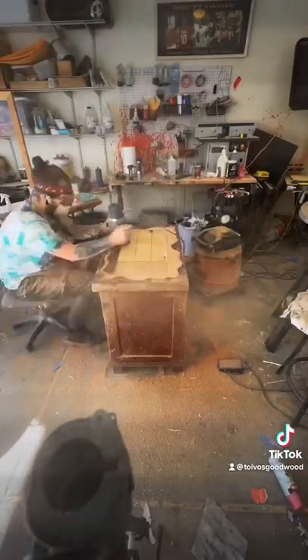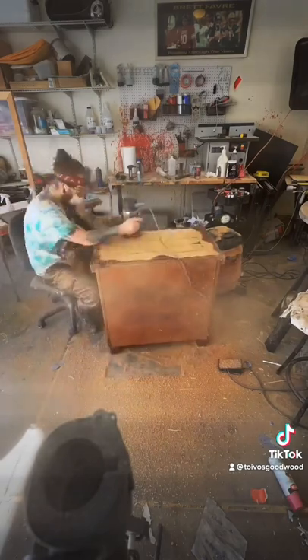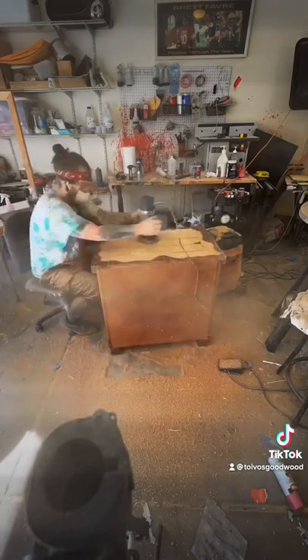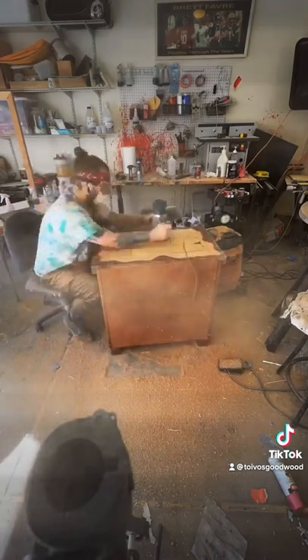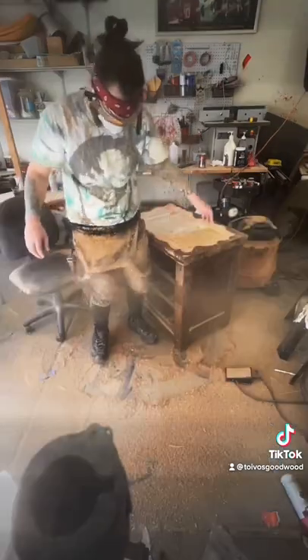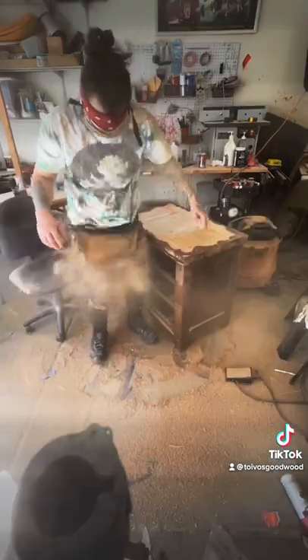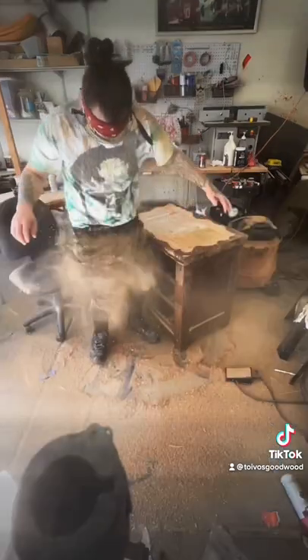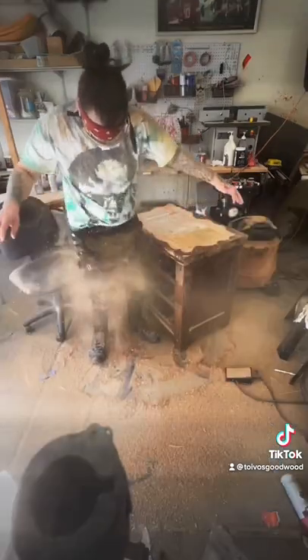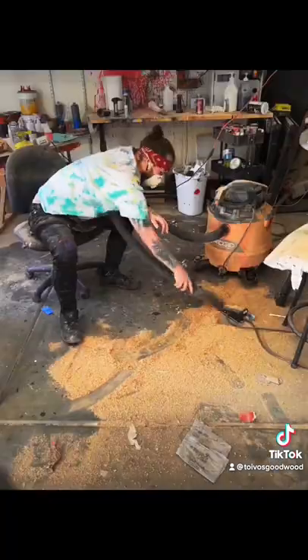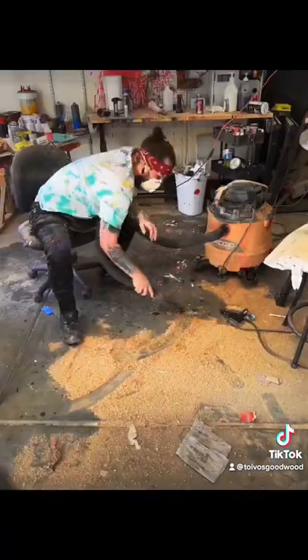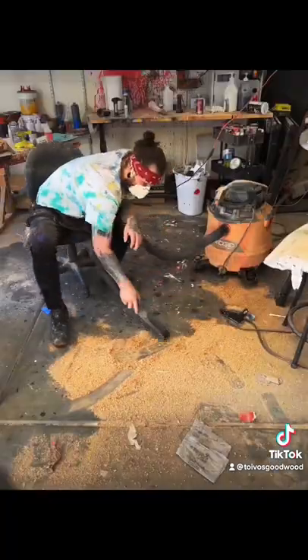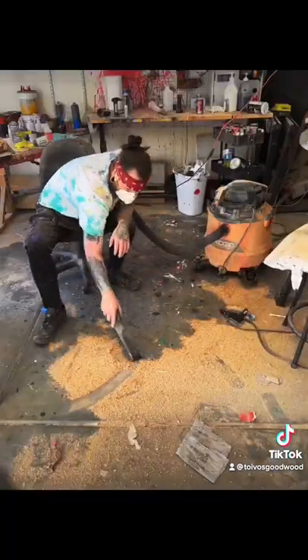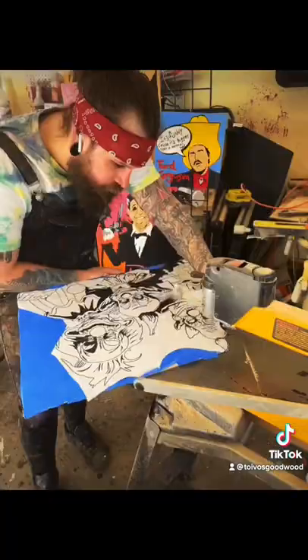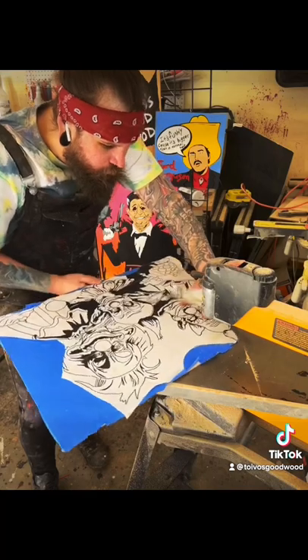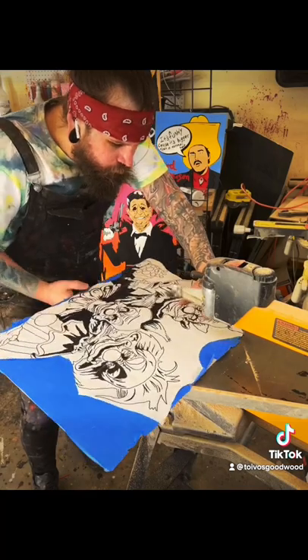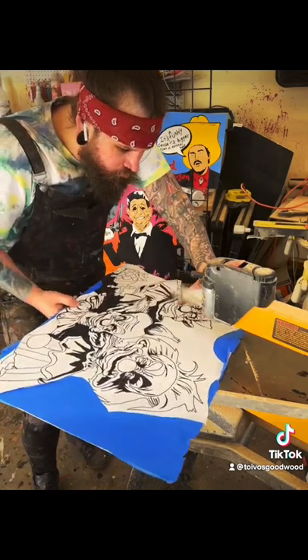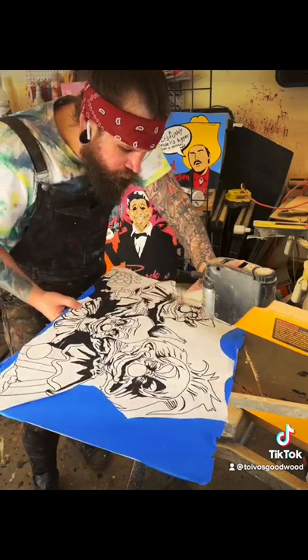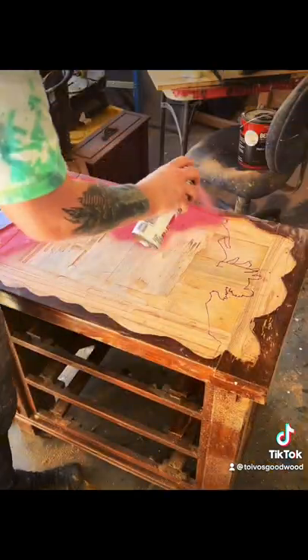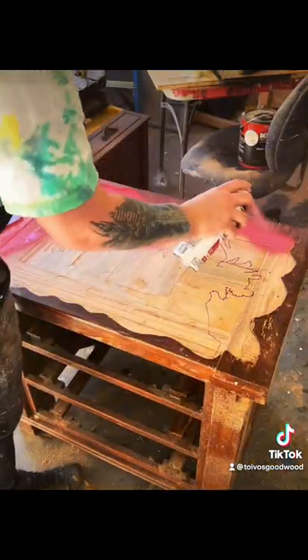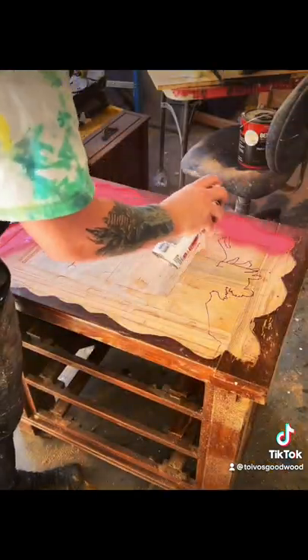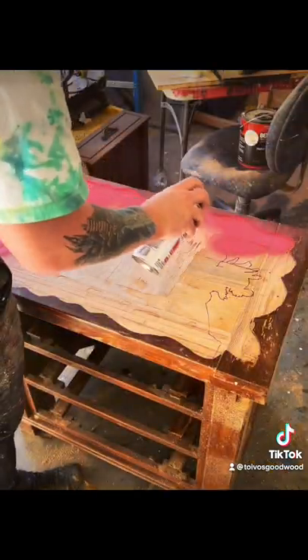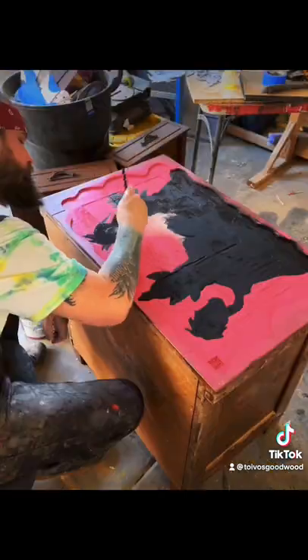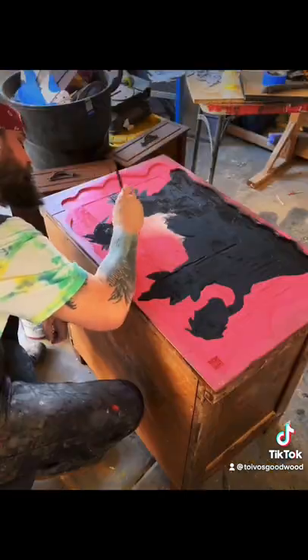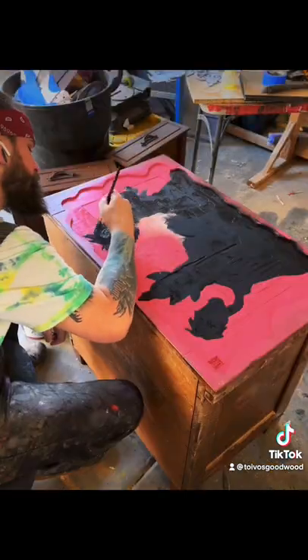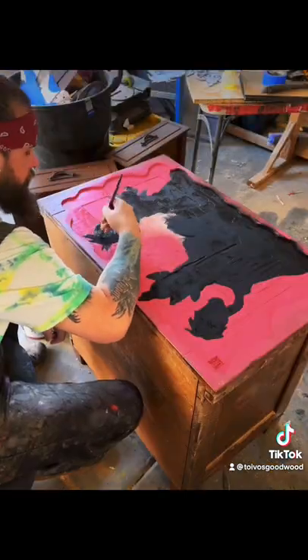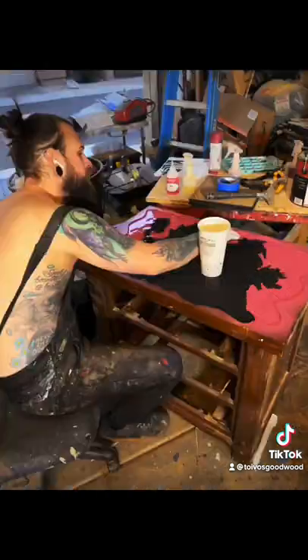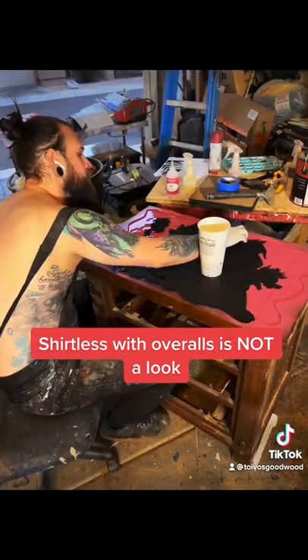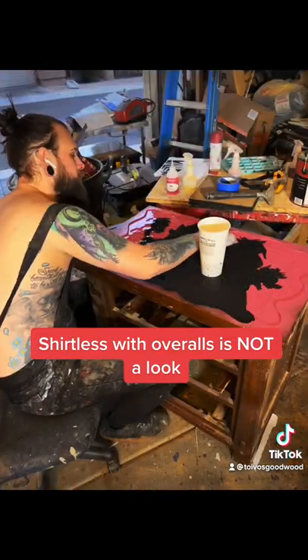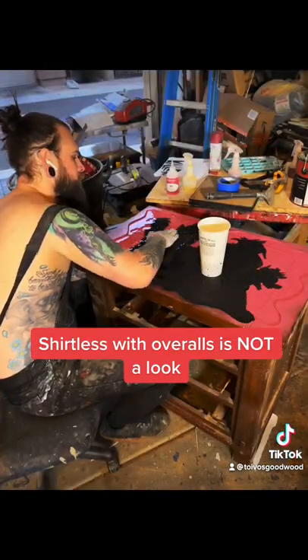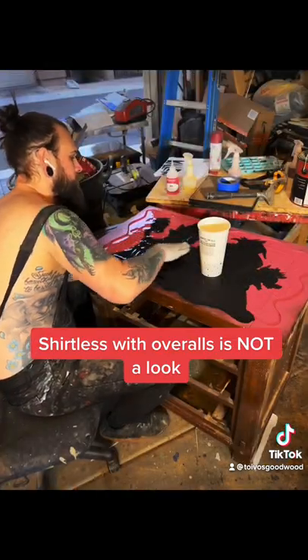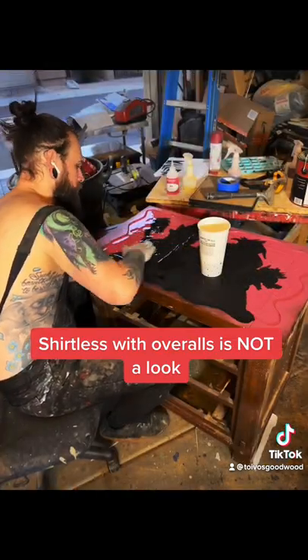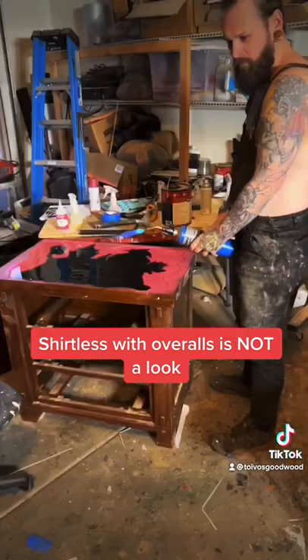So I was going to try to explain what I do step by step along with the... Anyway, I was going to try to explain what I do step by step, but it's so quick that I'll just kind of explain it. So I router out the table, I paint the background, I use a scroll saw to cut each individual piece out.